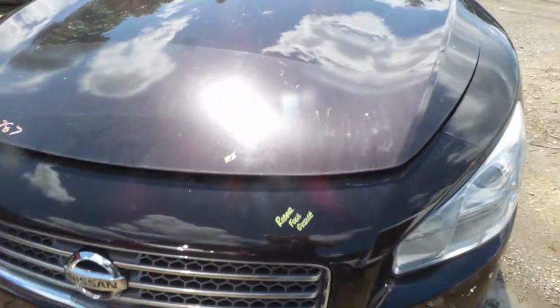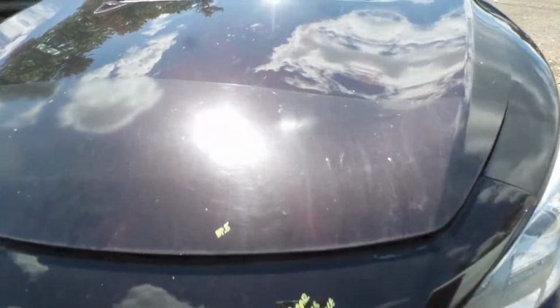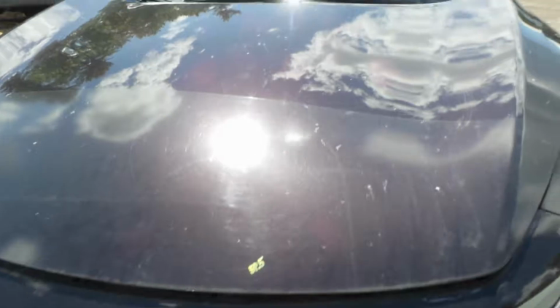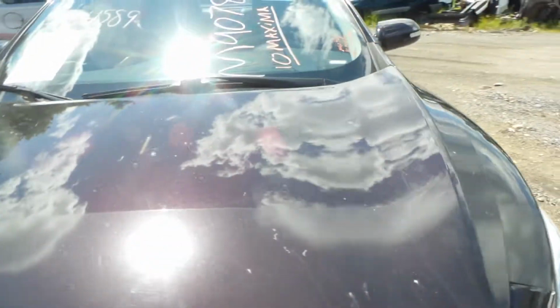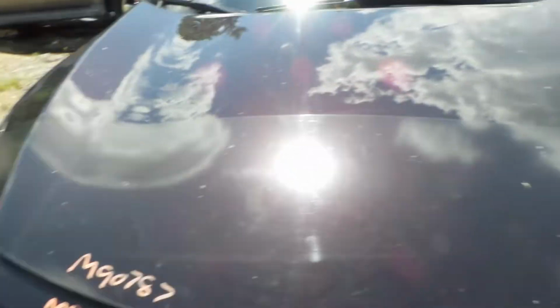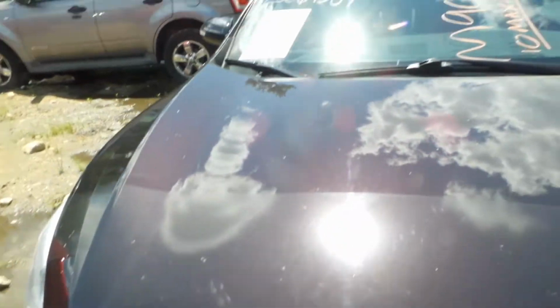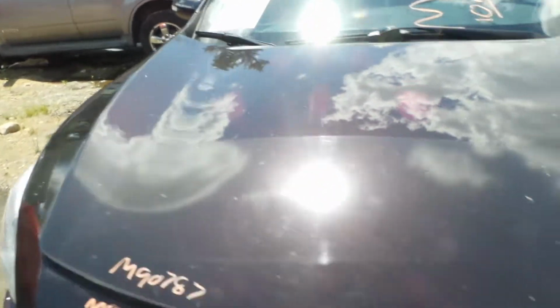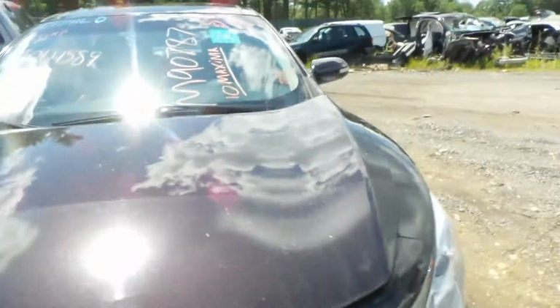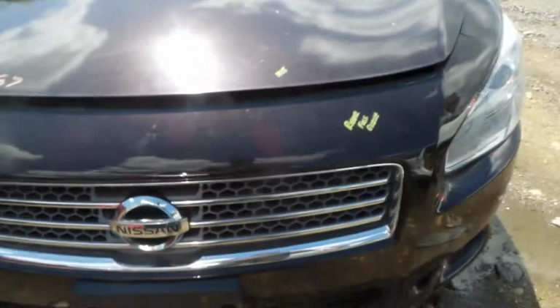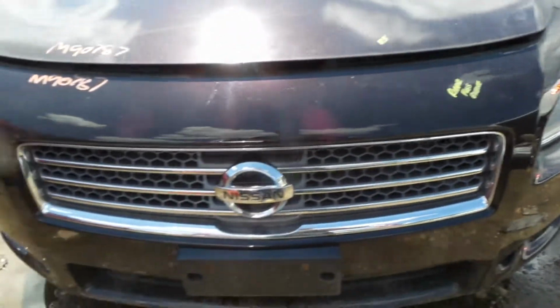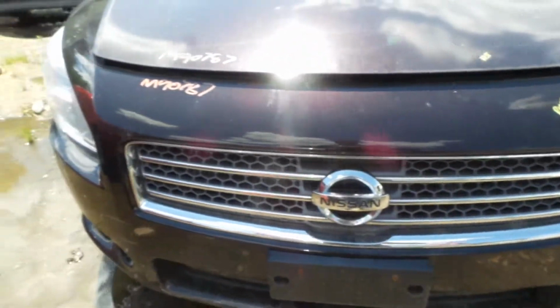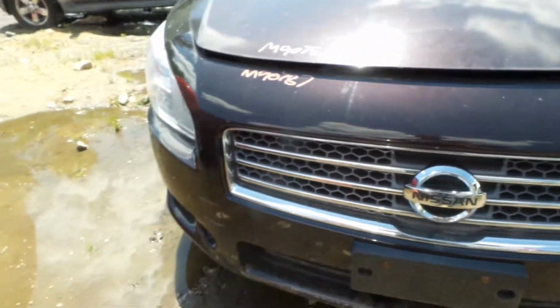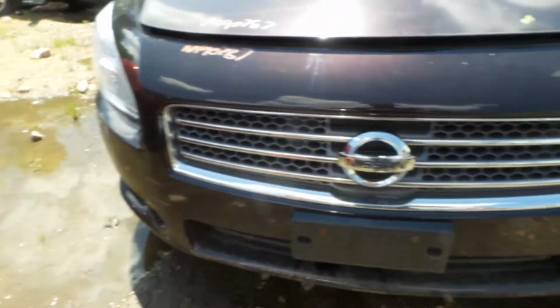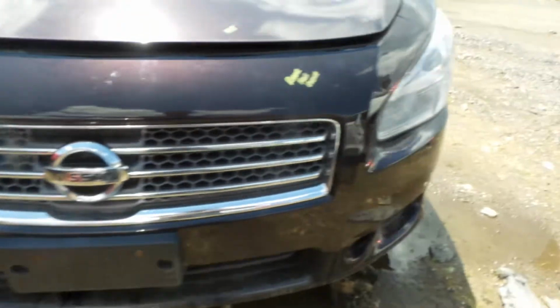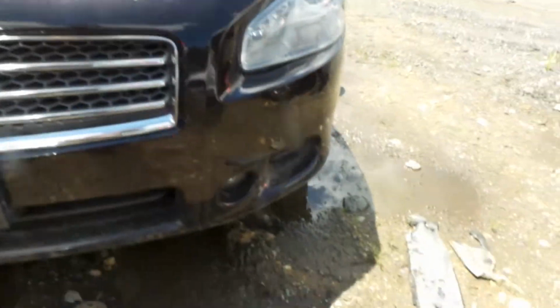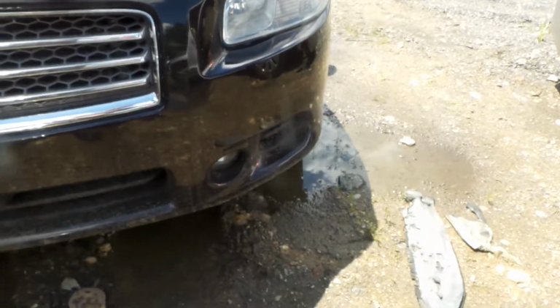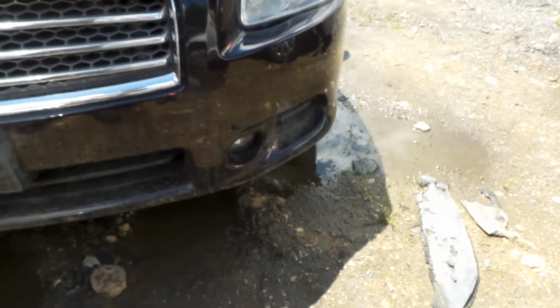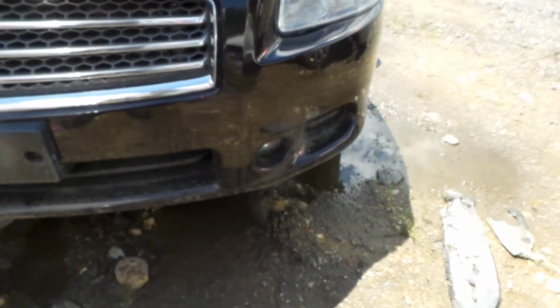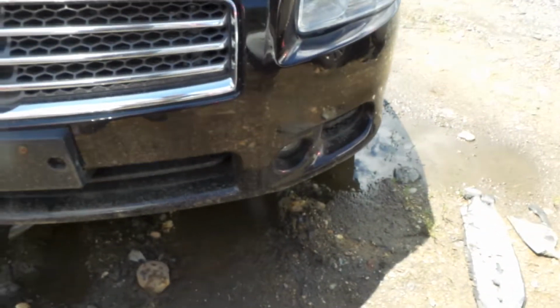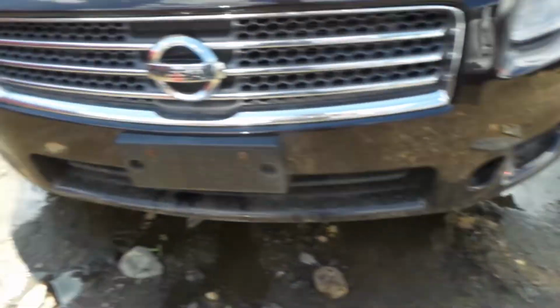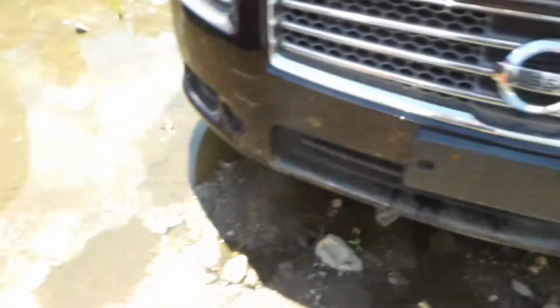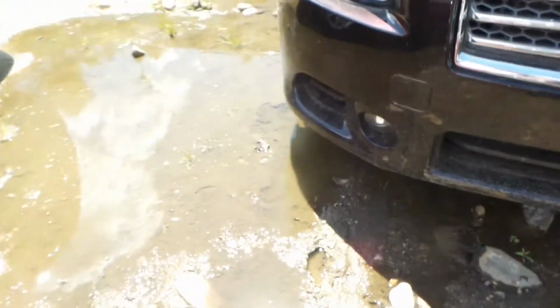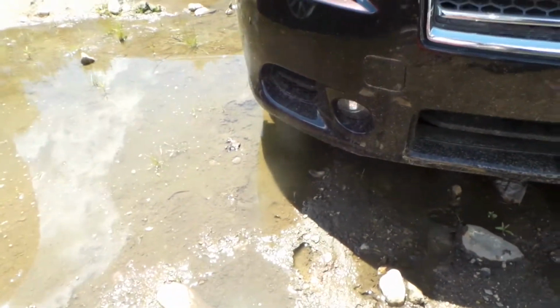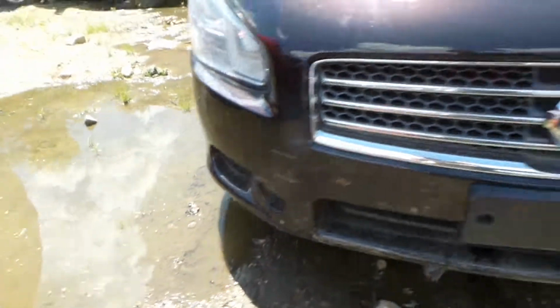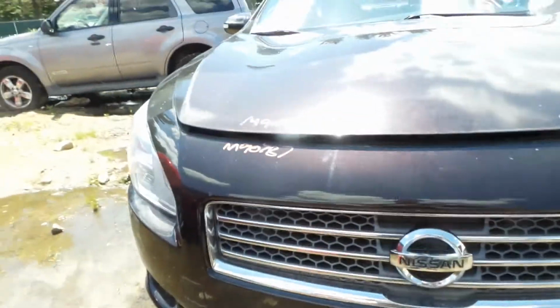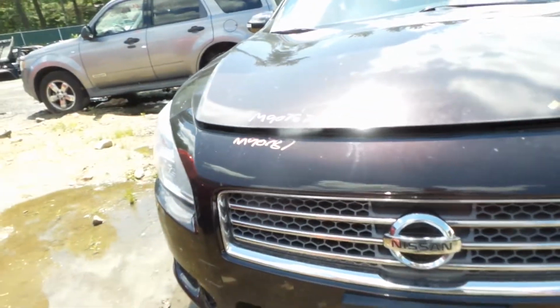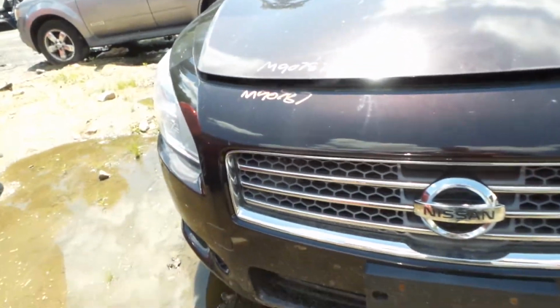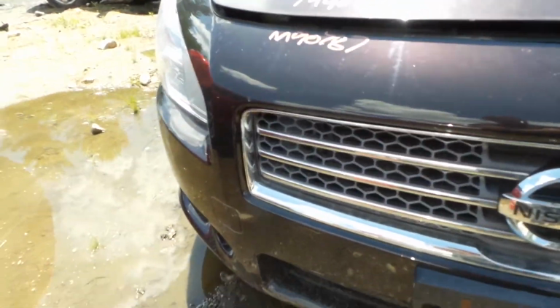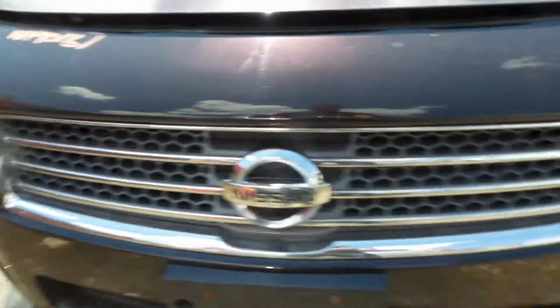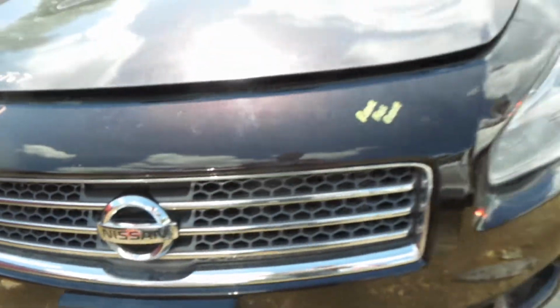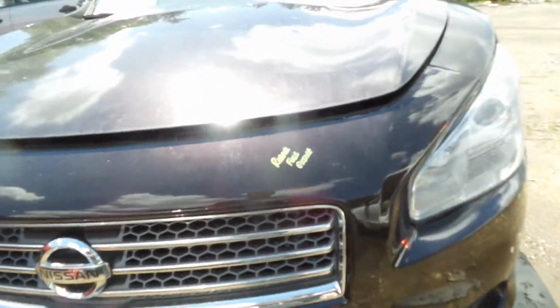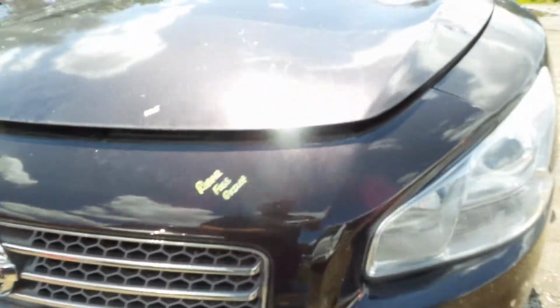Couple small pings up in the hood, but honestly it looks real good. You got a good front bumper rebar. You got a good left front fog lamp and a good right front fog lamp as well in there. You do have a good grille in the front — nice and shiny chrome as well.